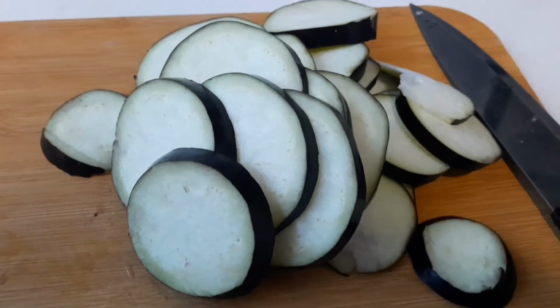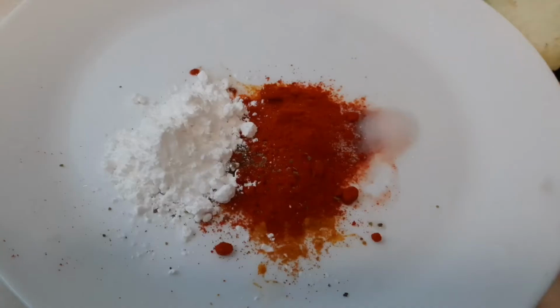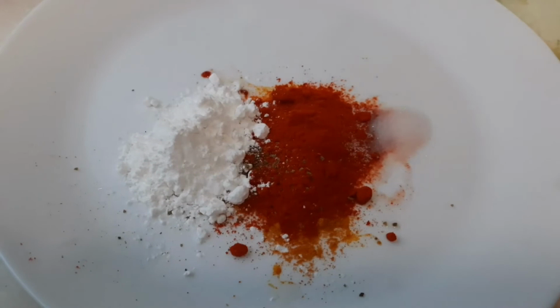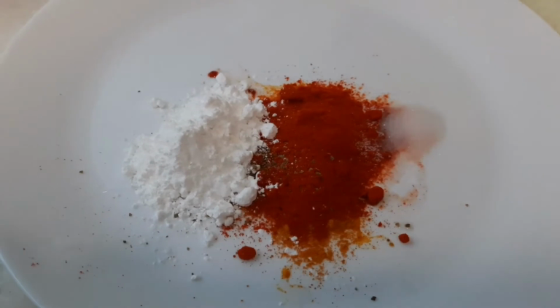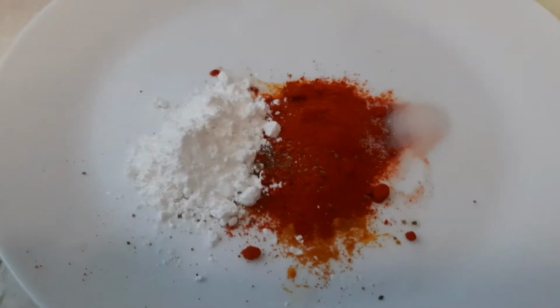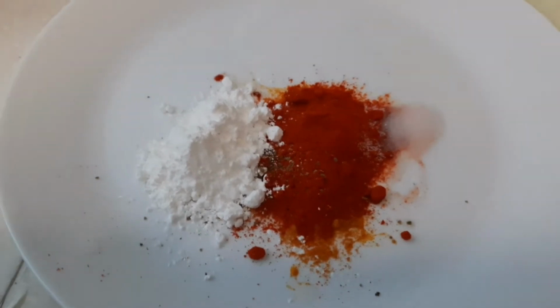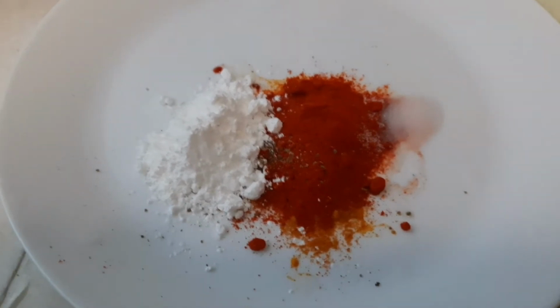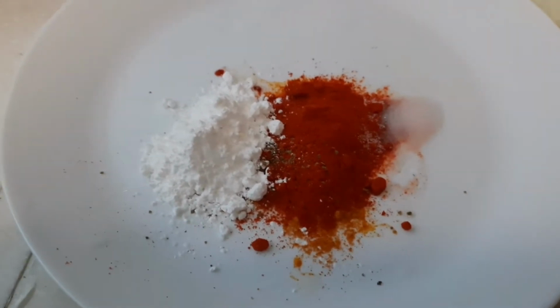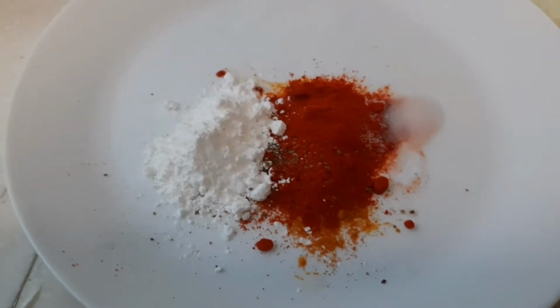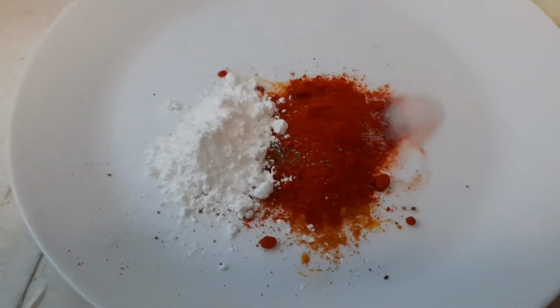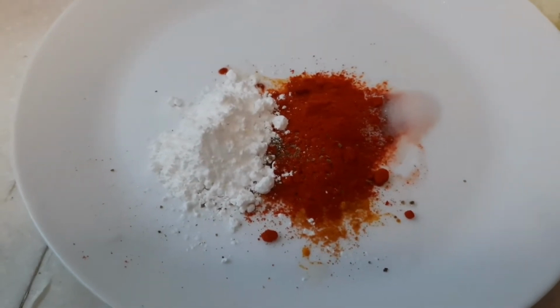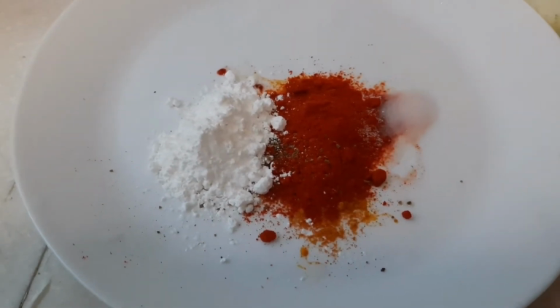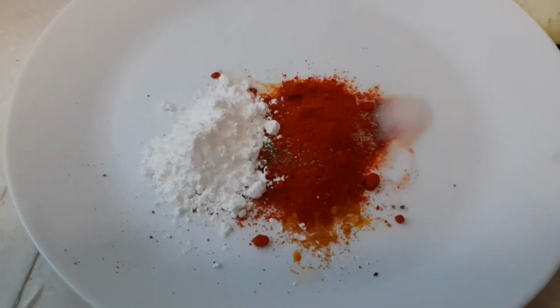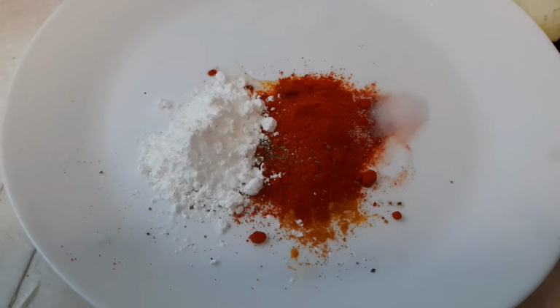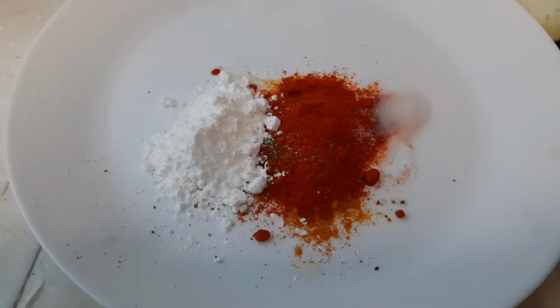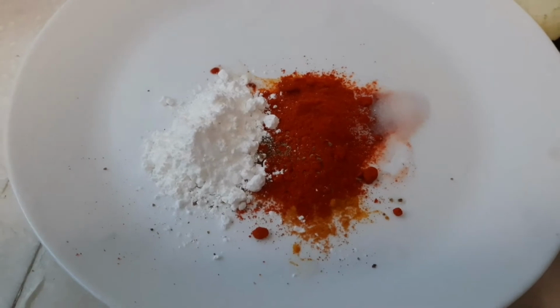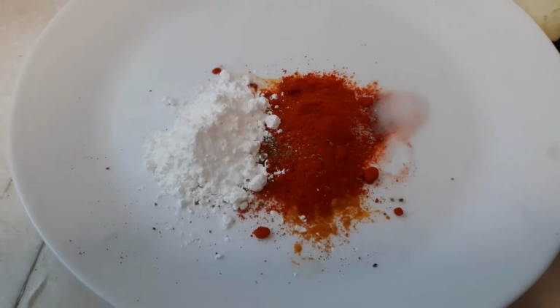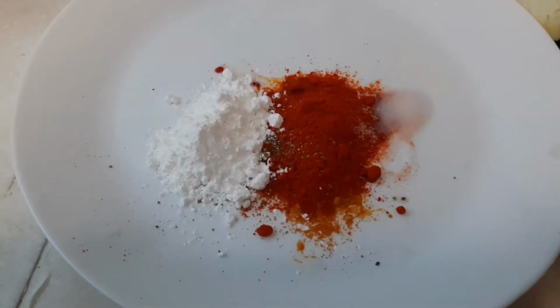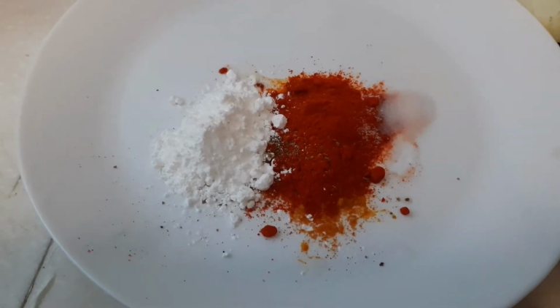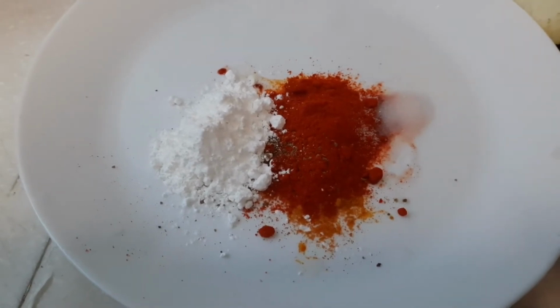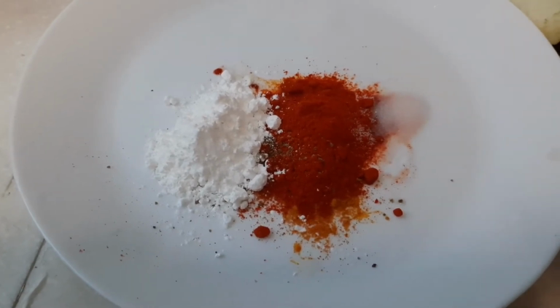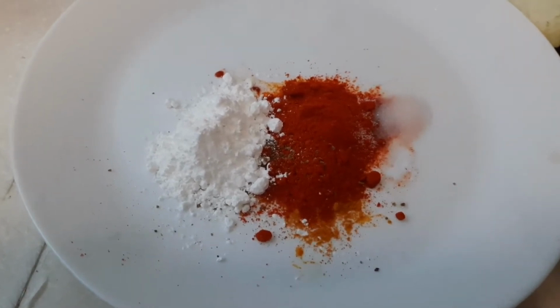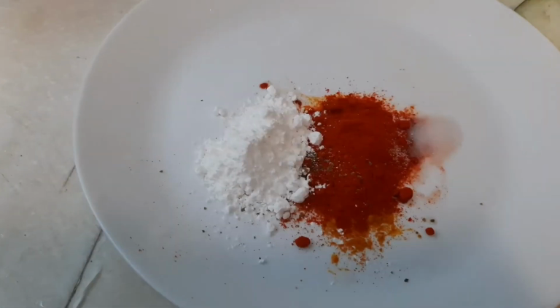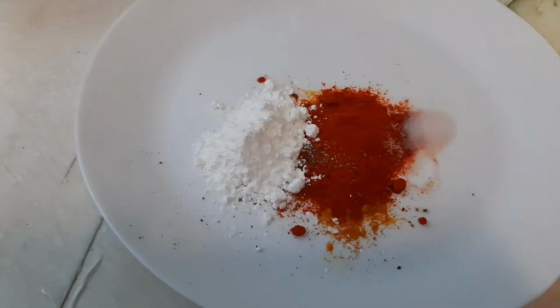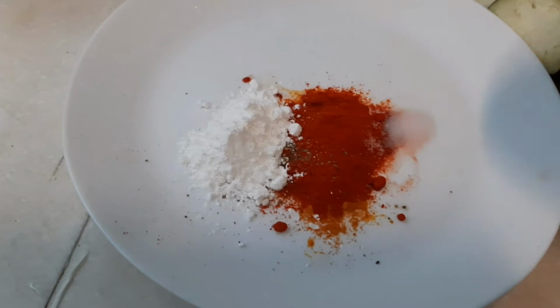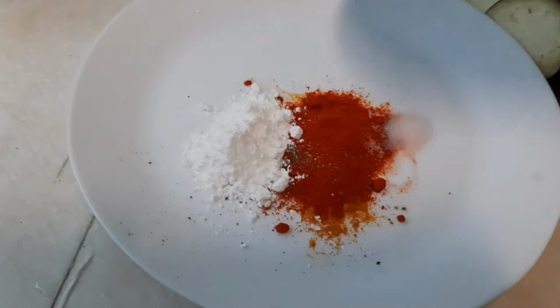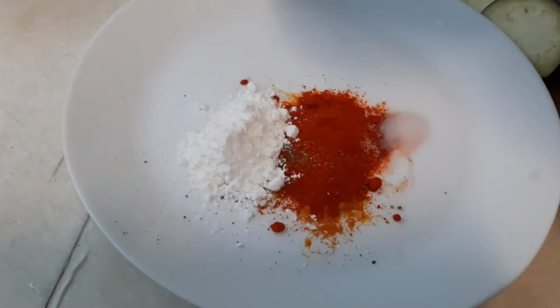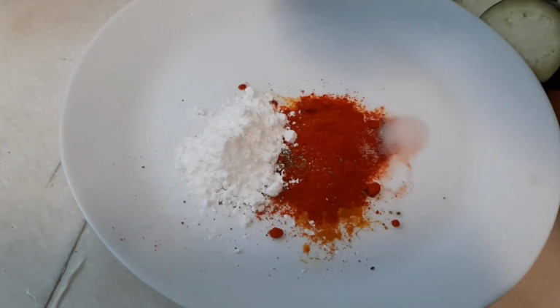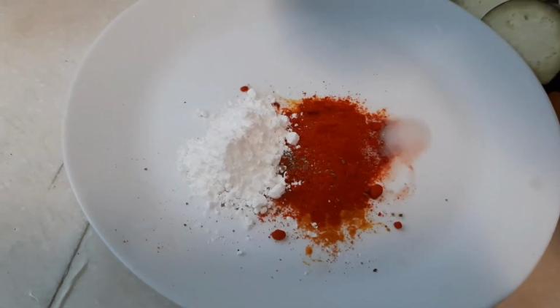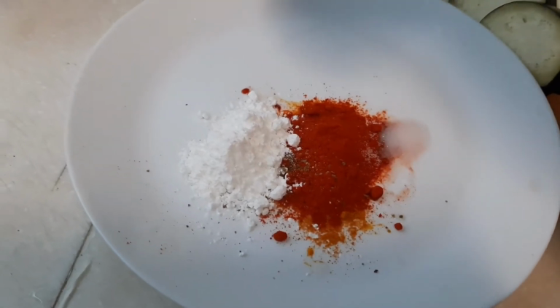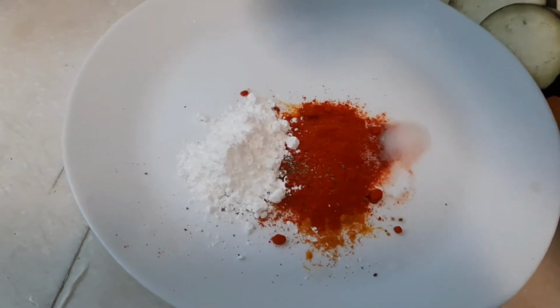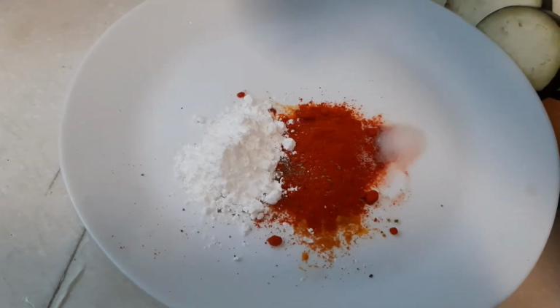Then we go for marination. Chilli powder, turmeric, salt, little garam masala powder, and I added little corn flour. Corn flour for thick coating. Now I am going to marinate.